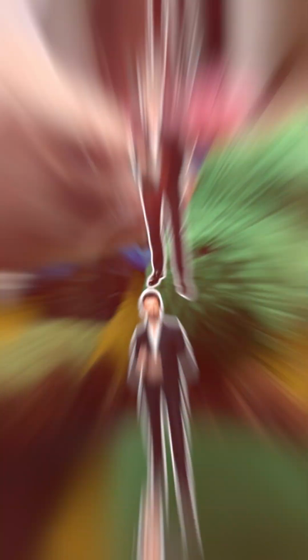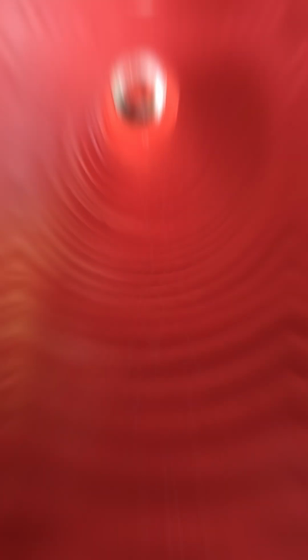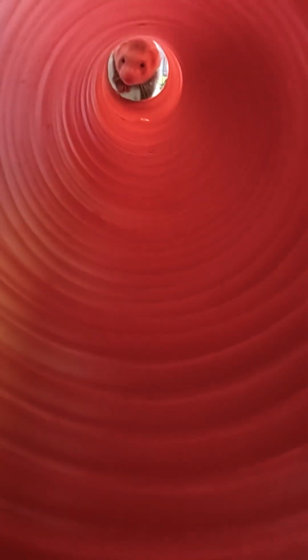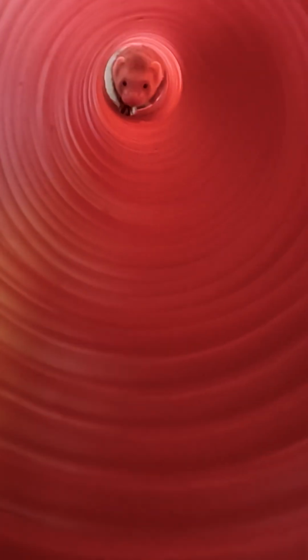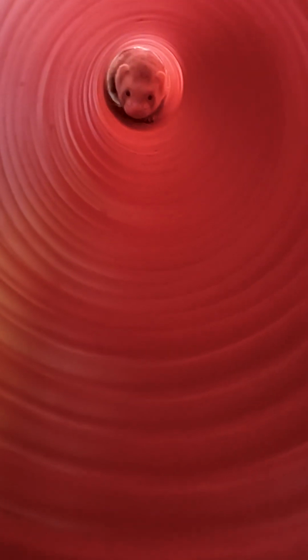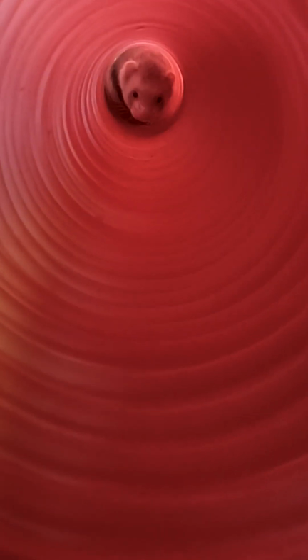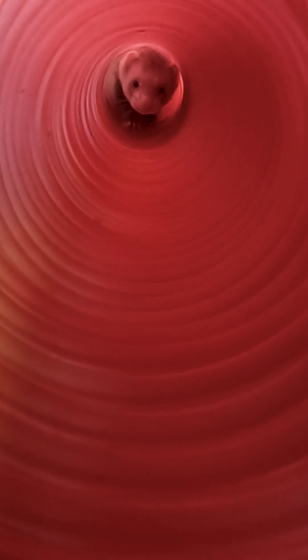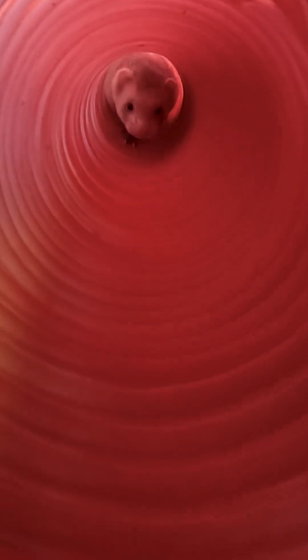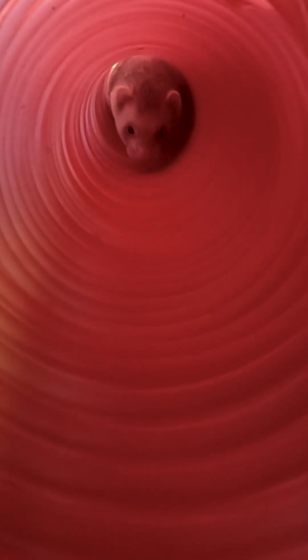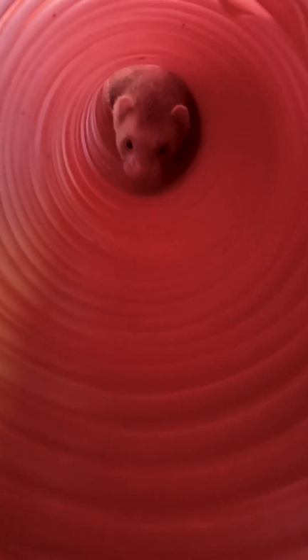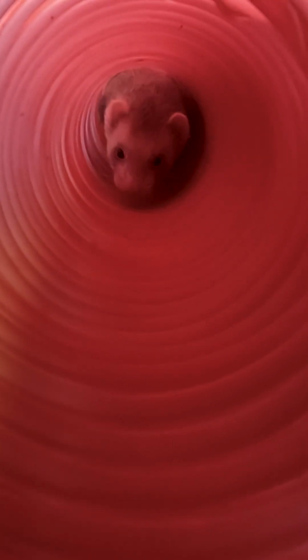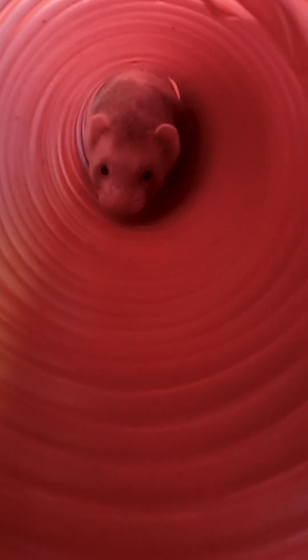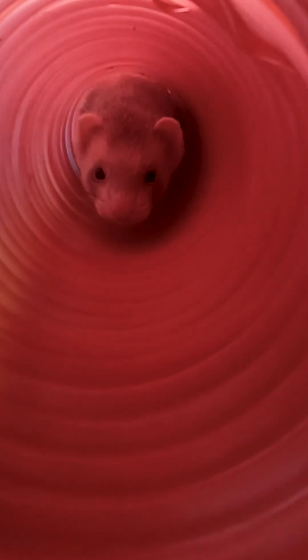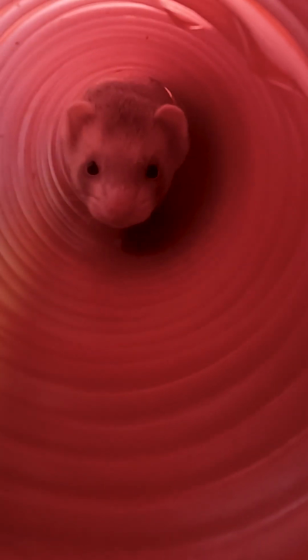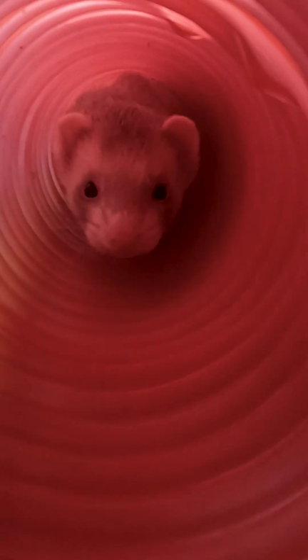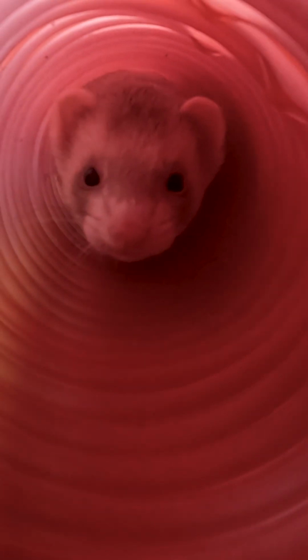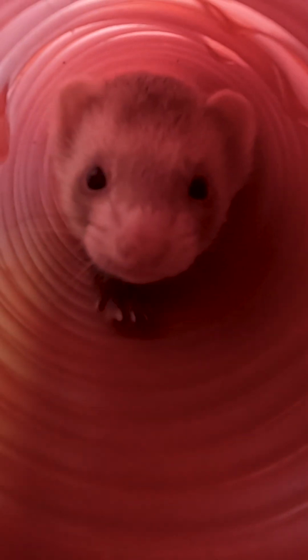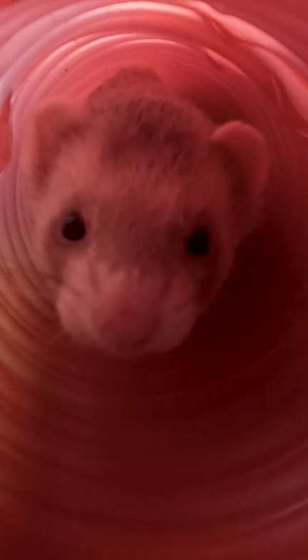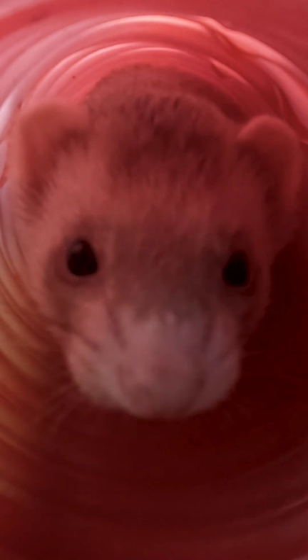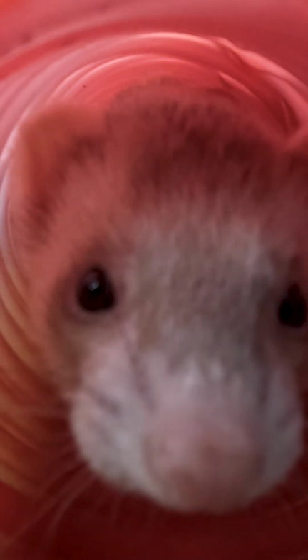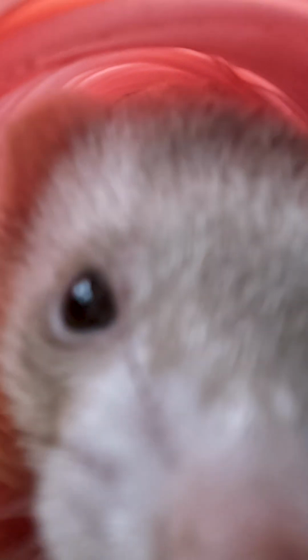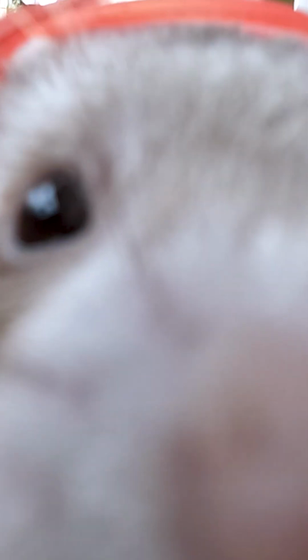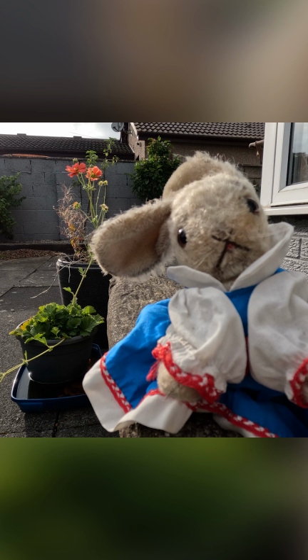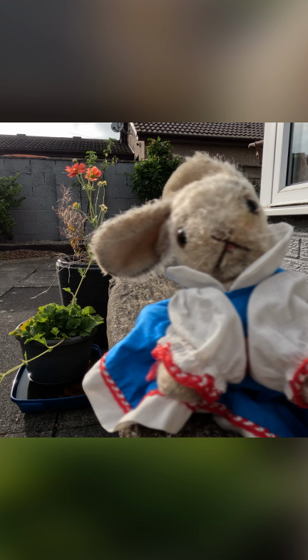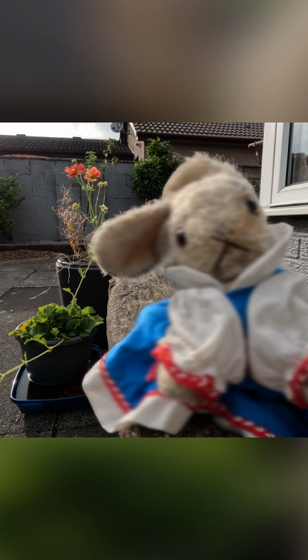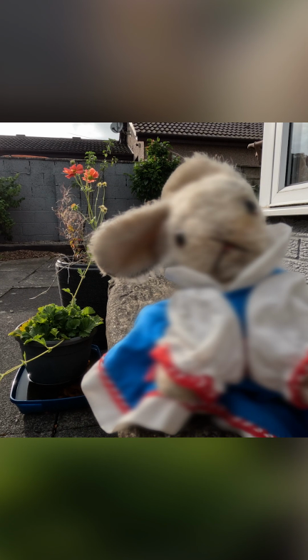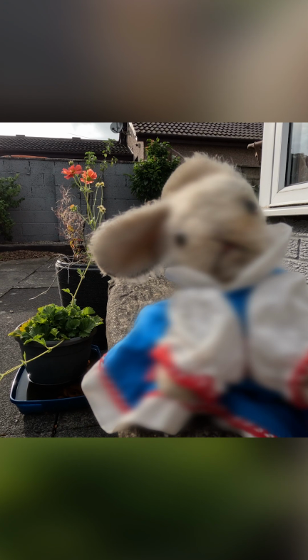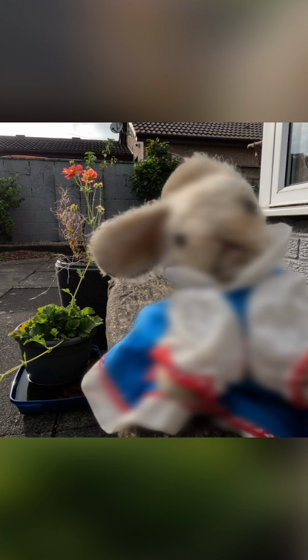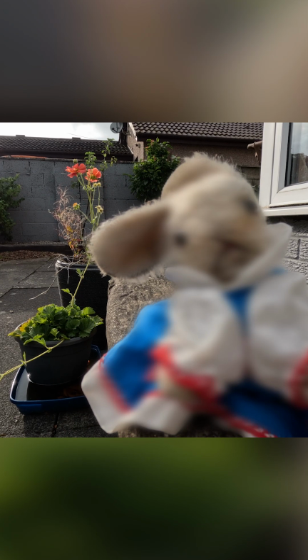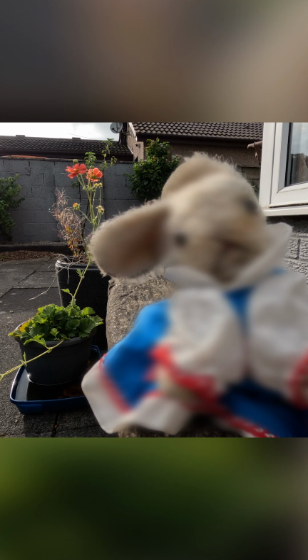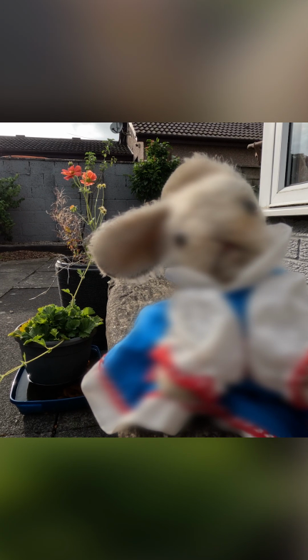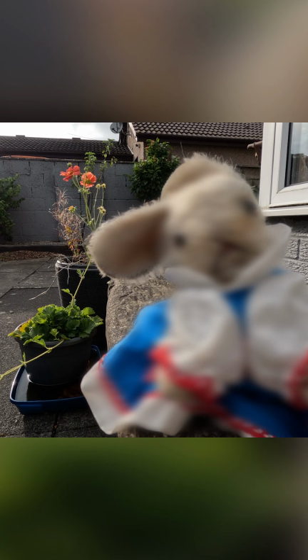Because of their tunnelling lifestyle you might think ferrets would have fantastic vision close up, but in fact it's pretty poor, with limited ability to focus on anything closer than a couple of inches.